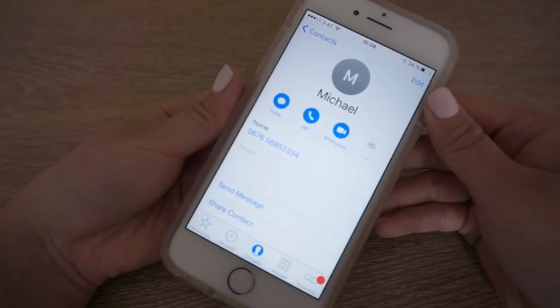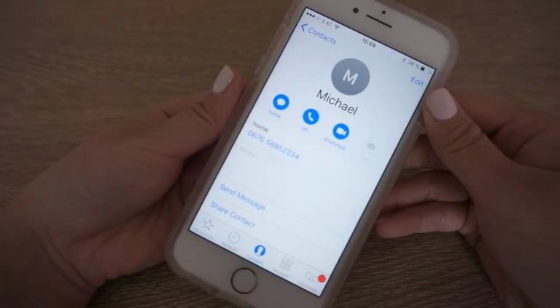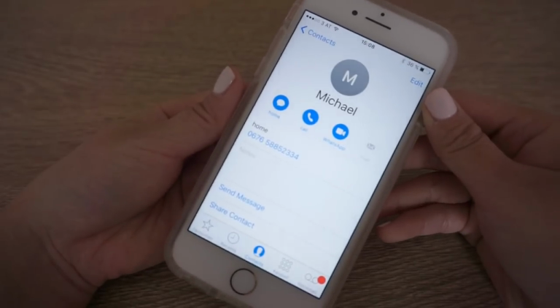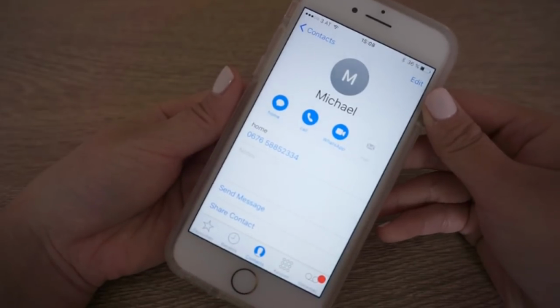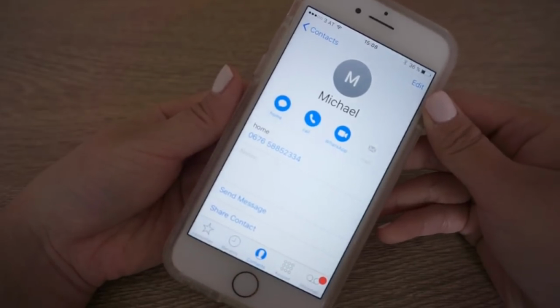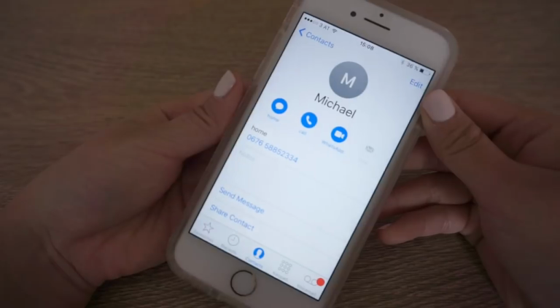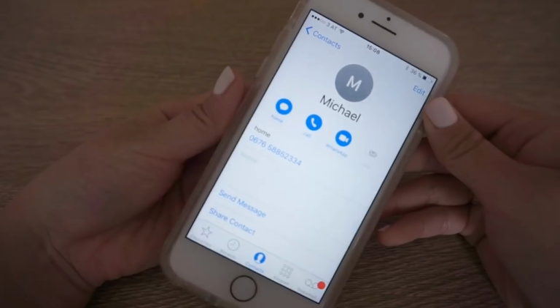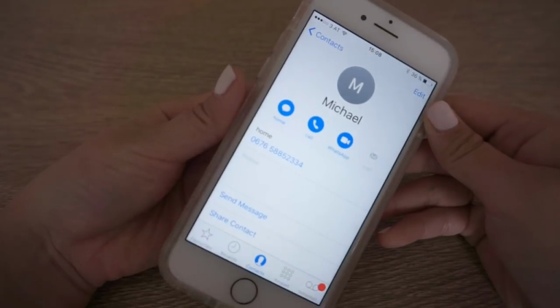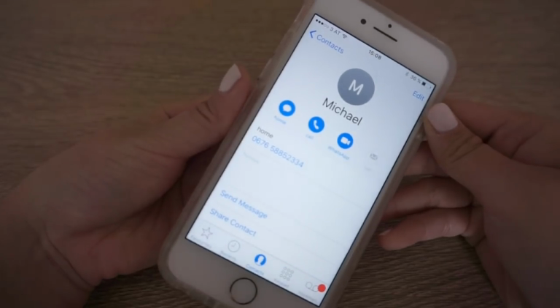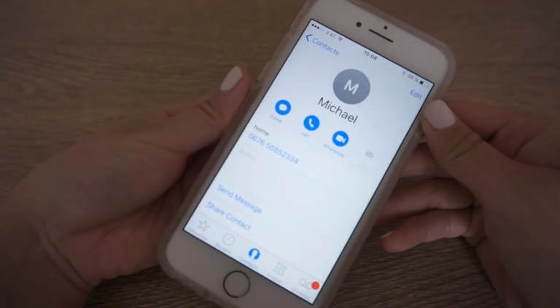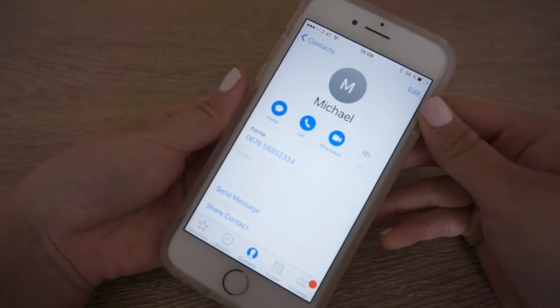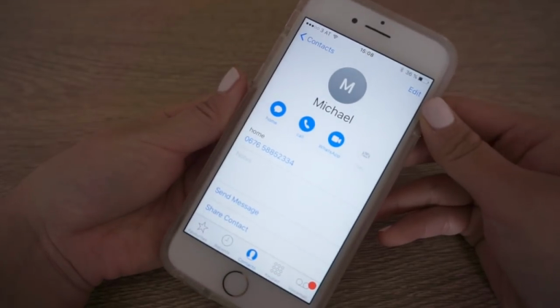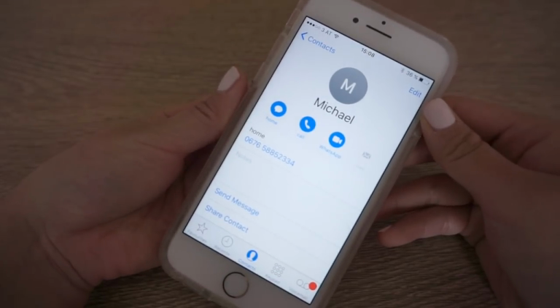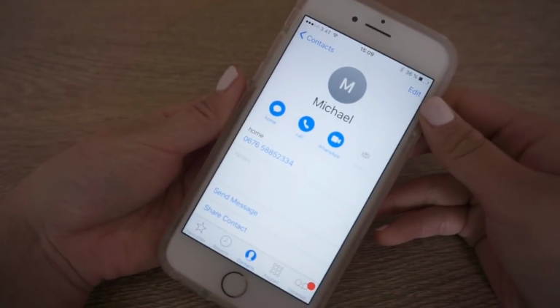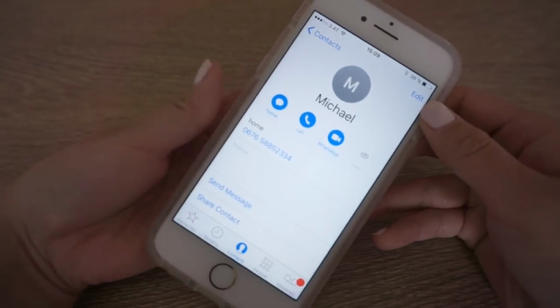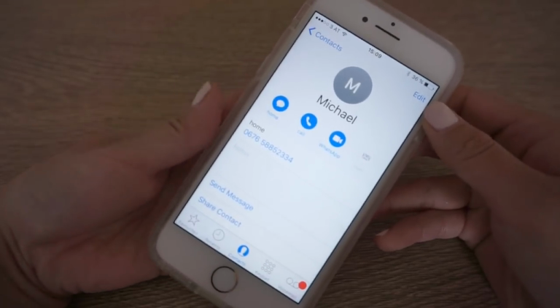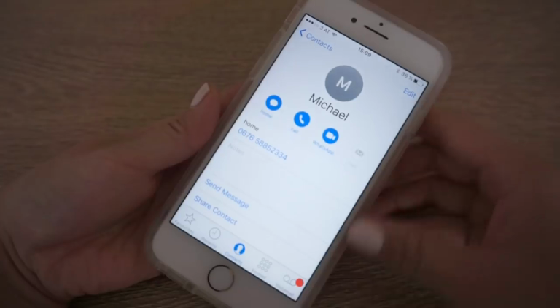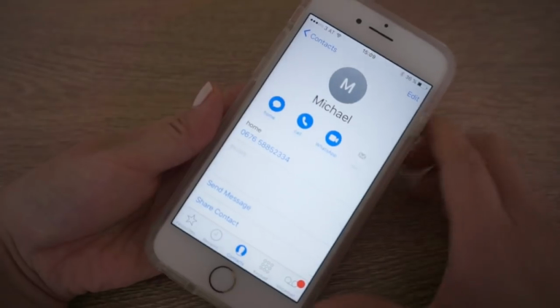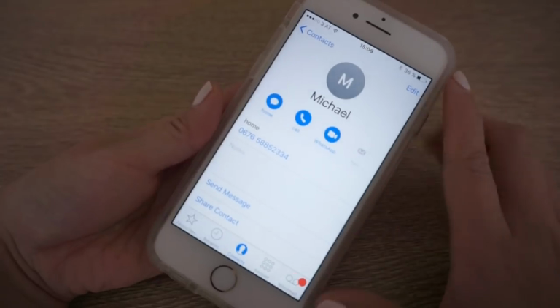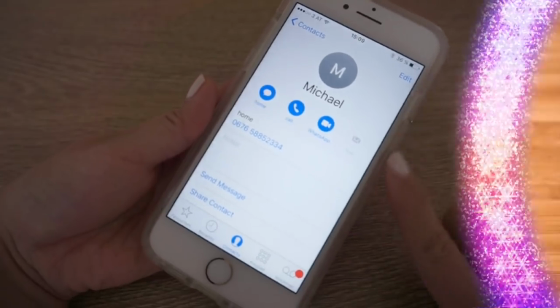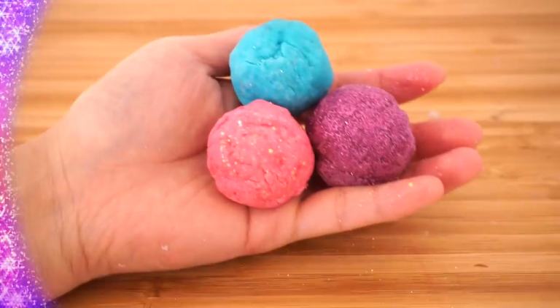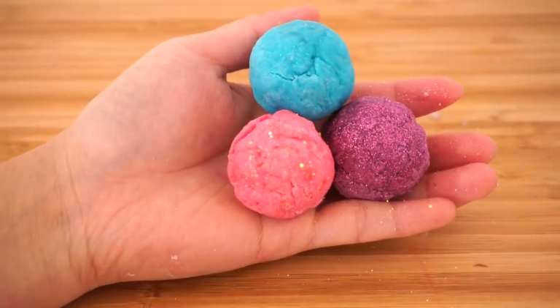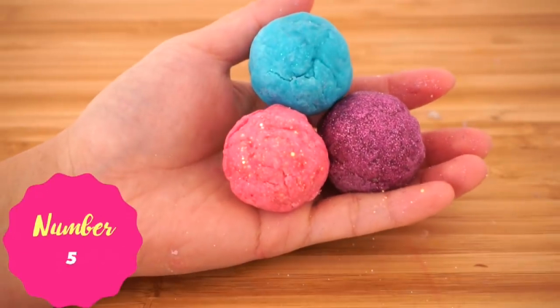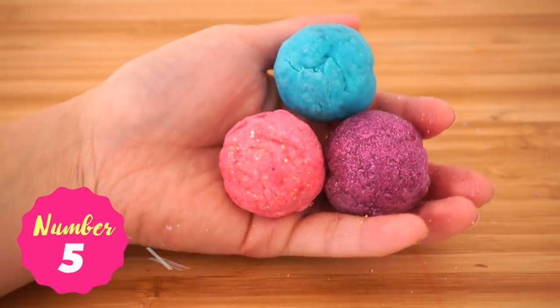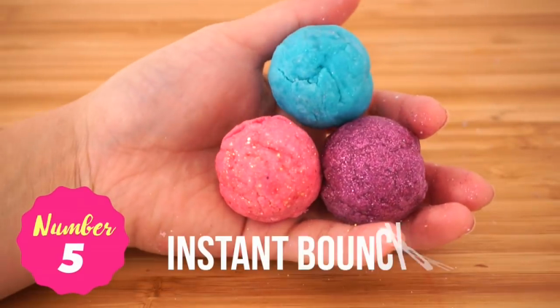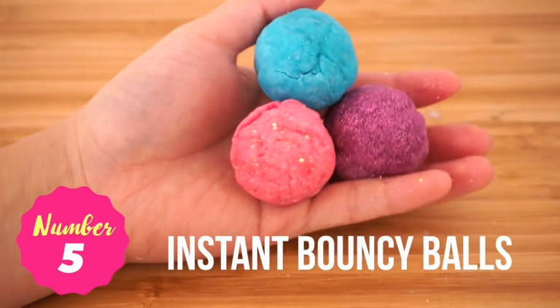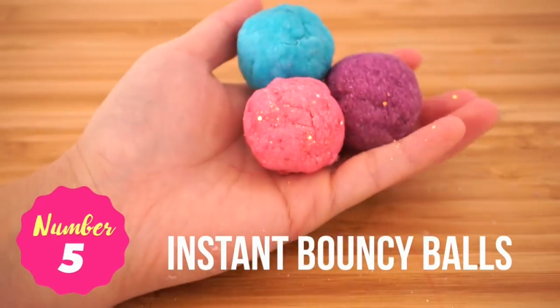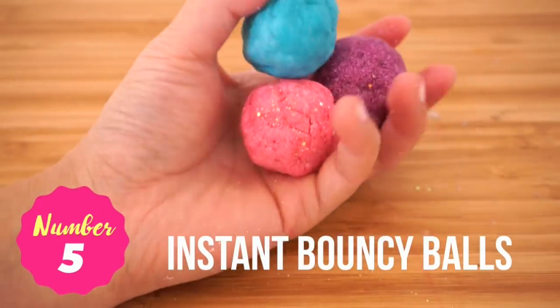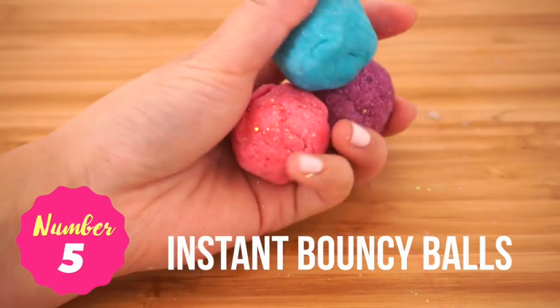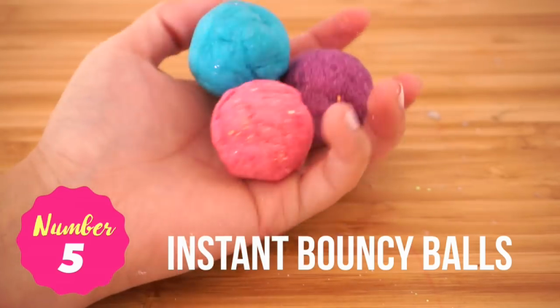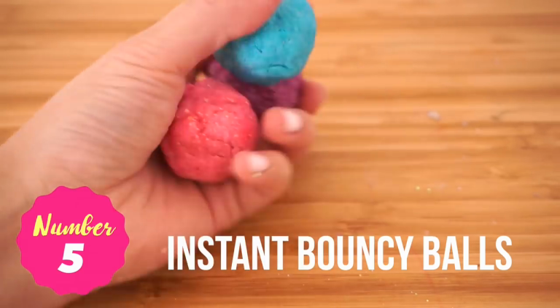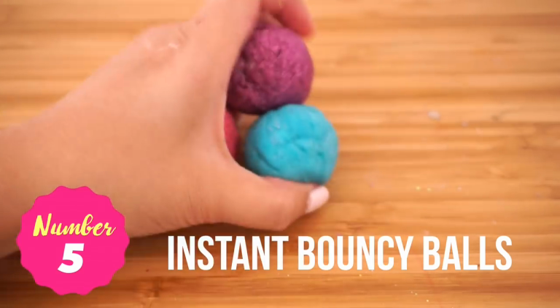Most importantly, don't tell anyone which contact it is since you're the only one who's supposed to know. This hack is completely foolproof since even if someone stole your phone they would never be able to guess which one it is — real phone numbers and SIM cards expire all the time so even dialing through the list wouldn't help.